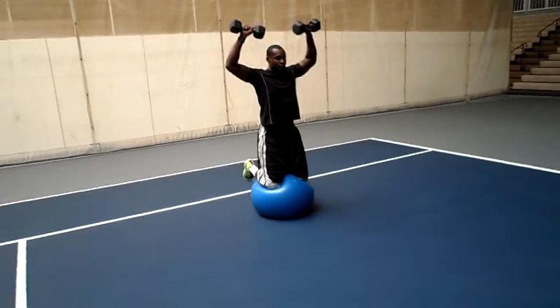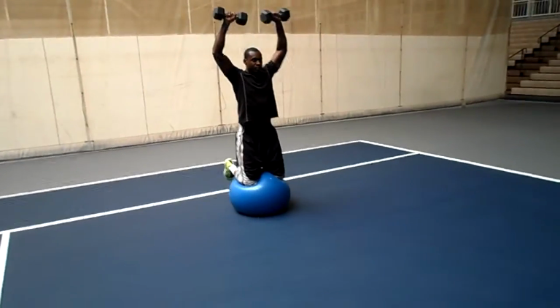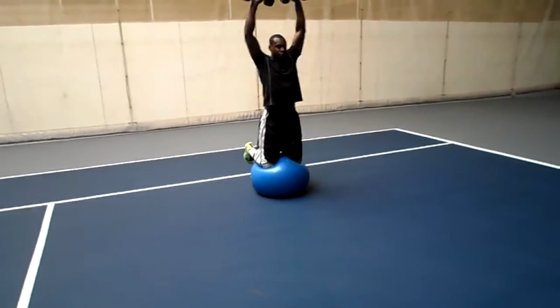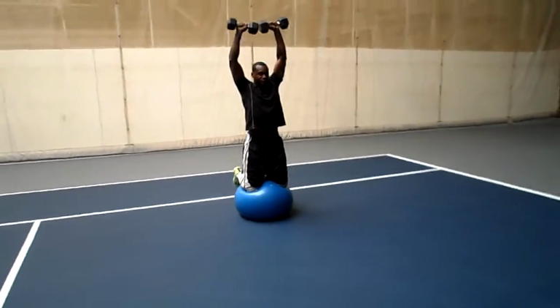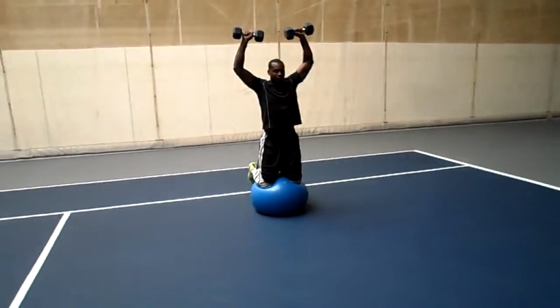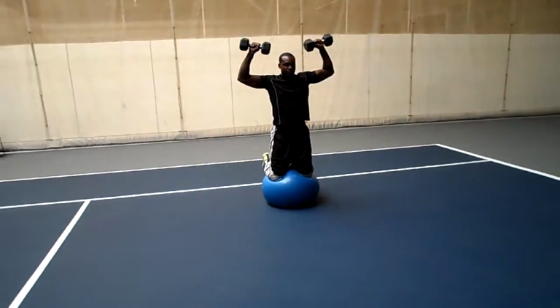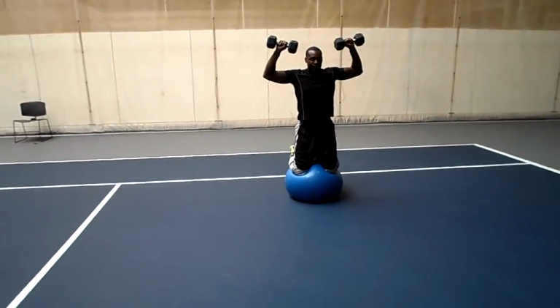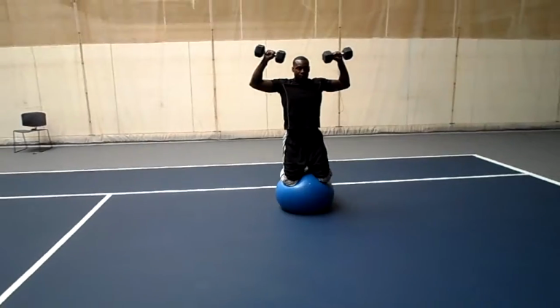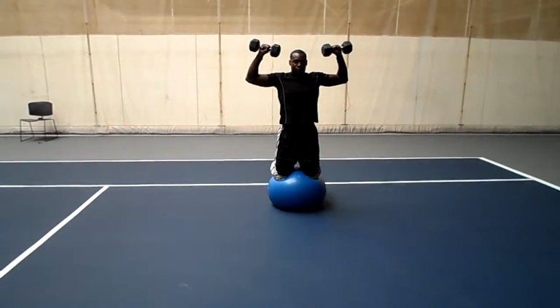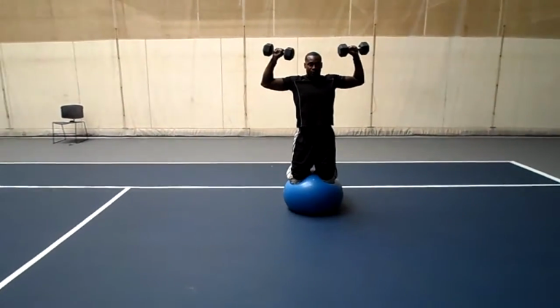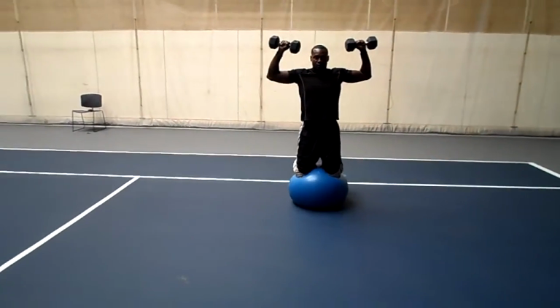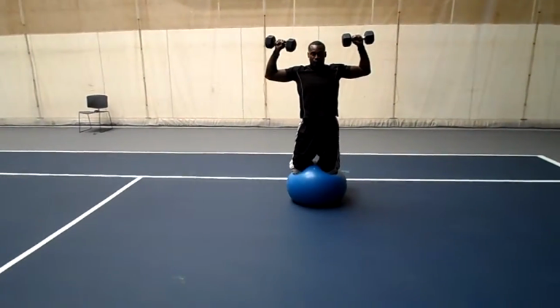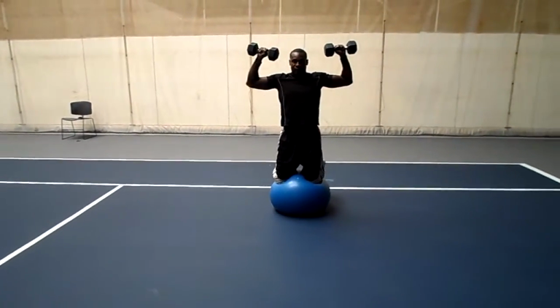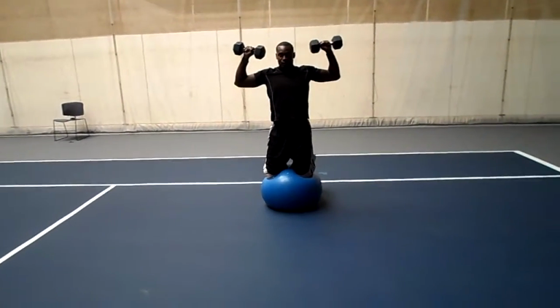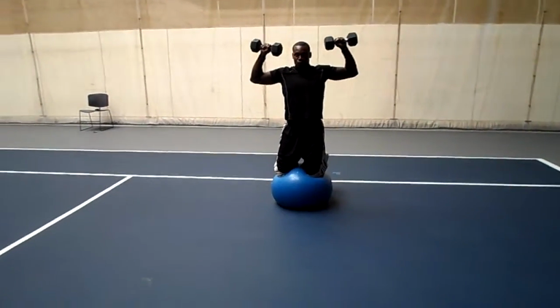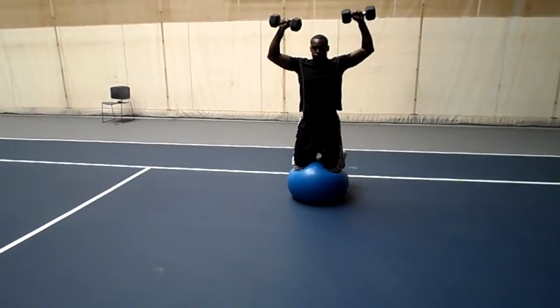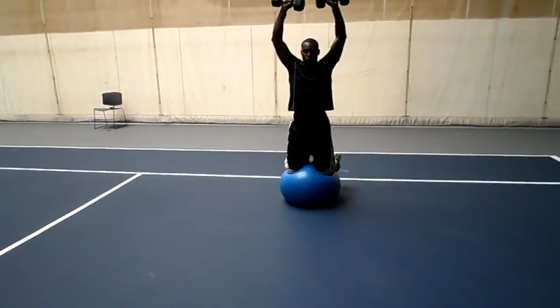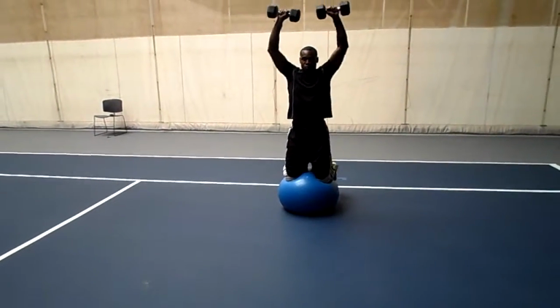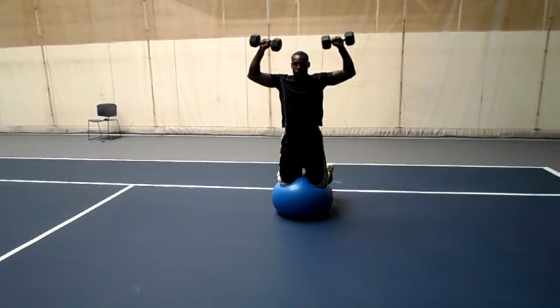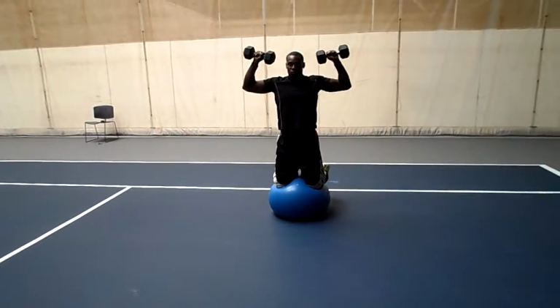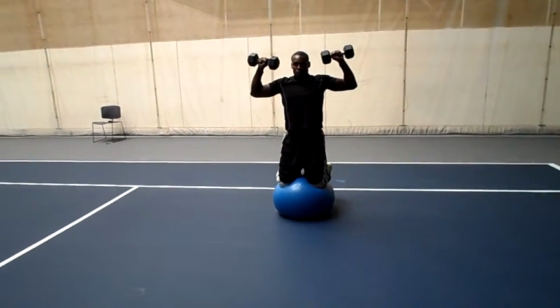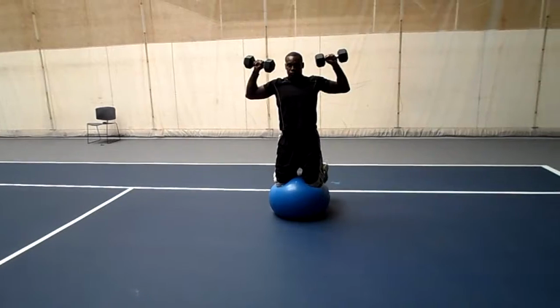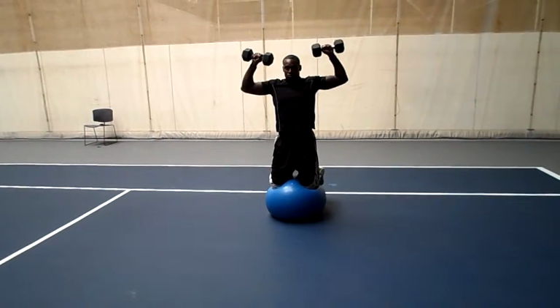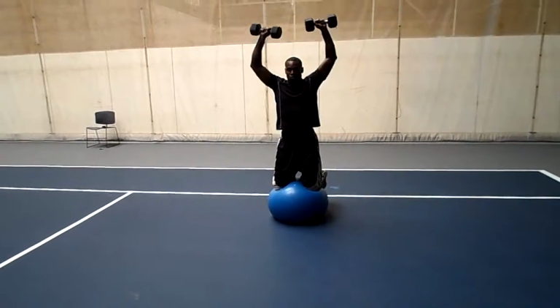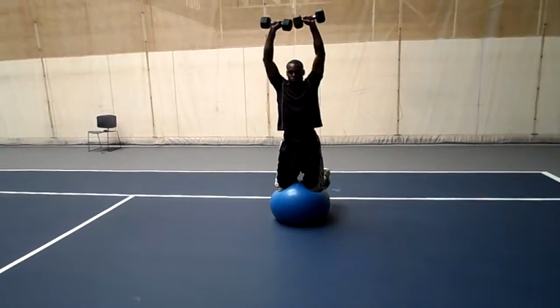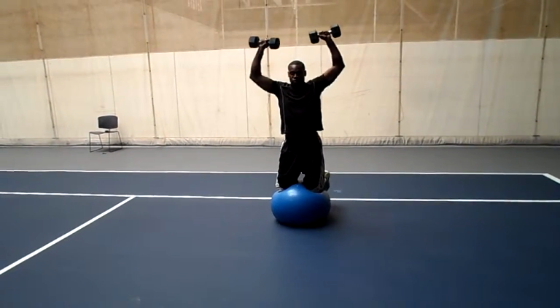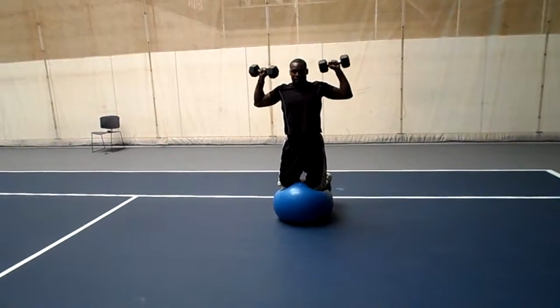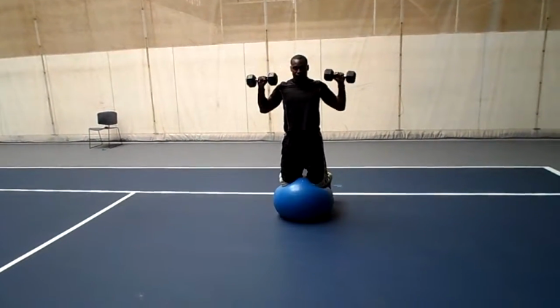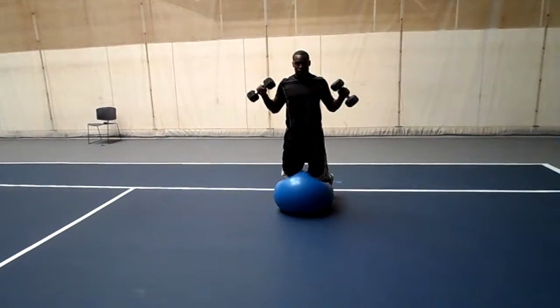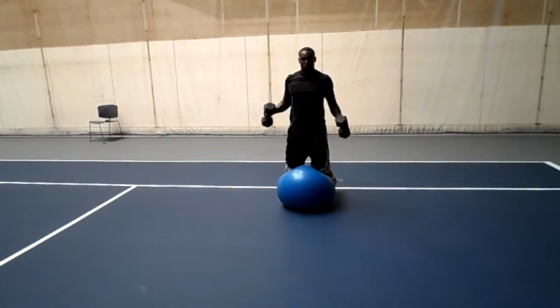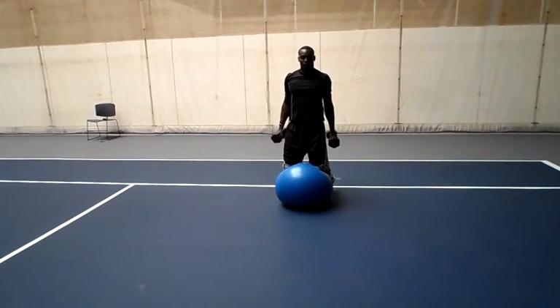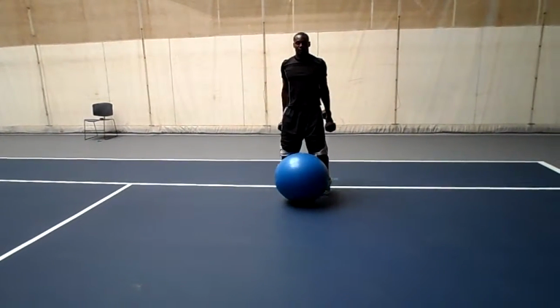Now you're going to go straight up, then back down. Notice the hips want to go forward — fight it.